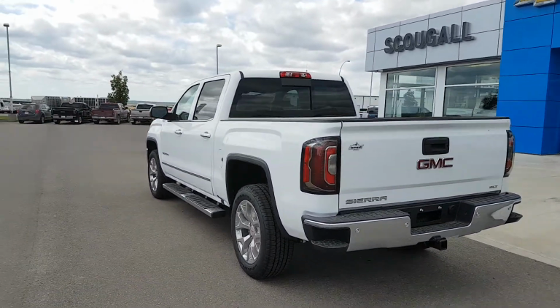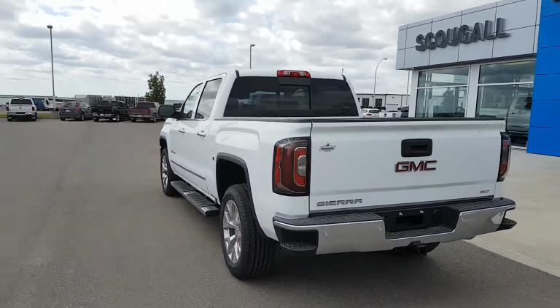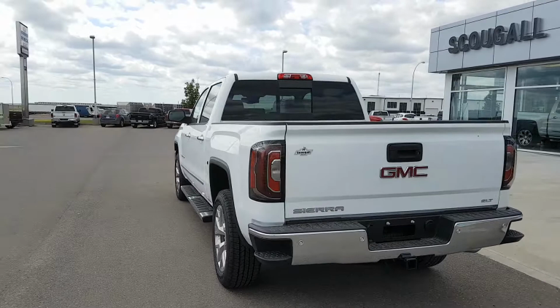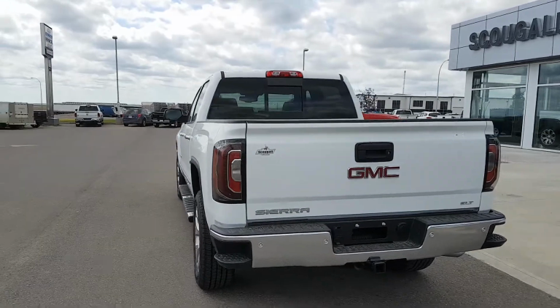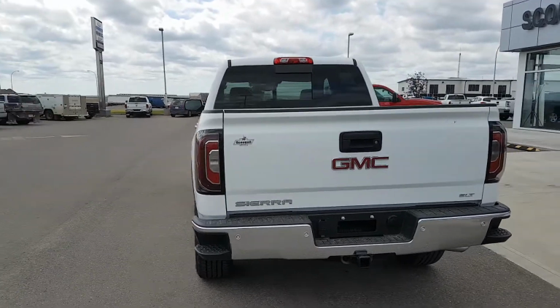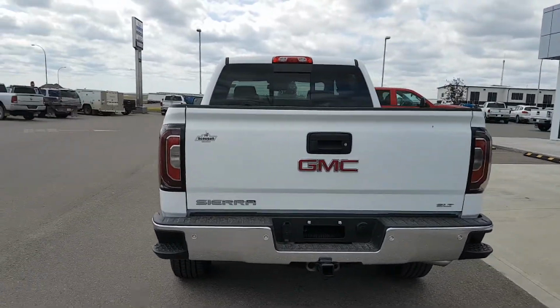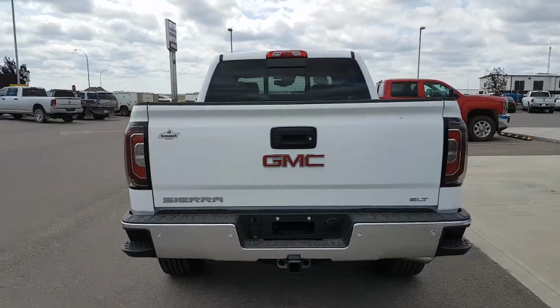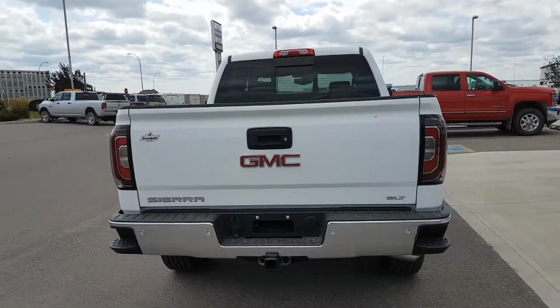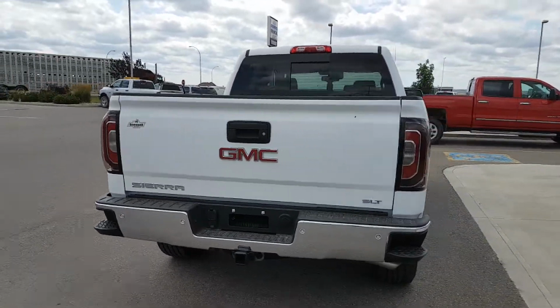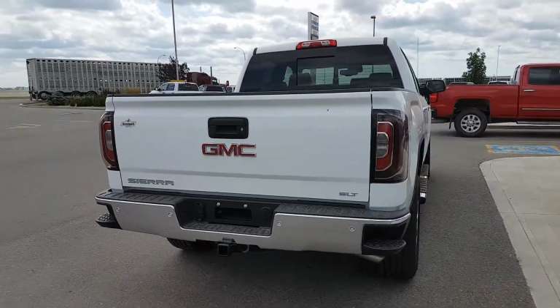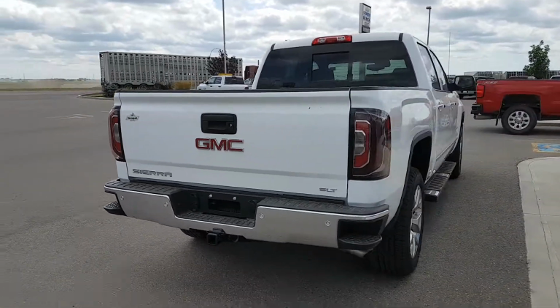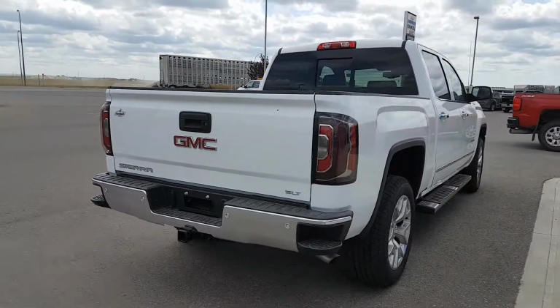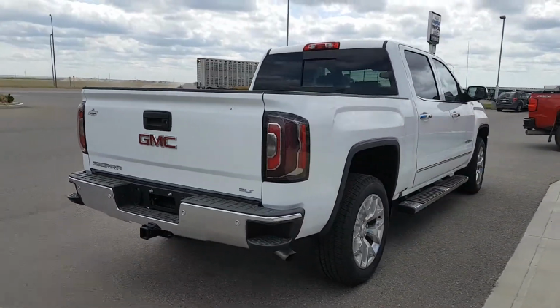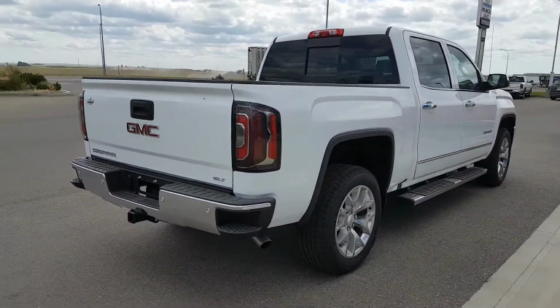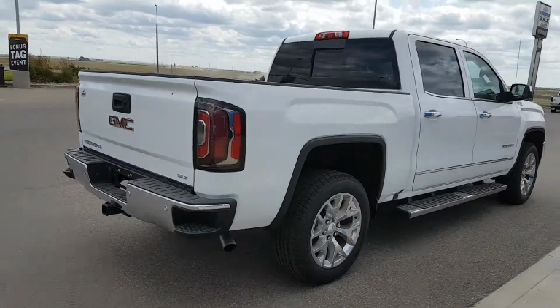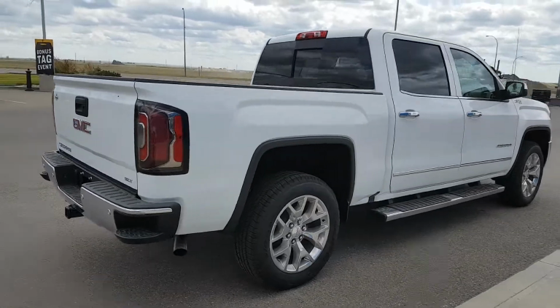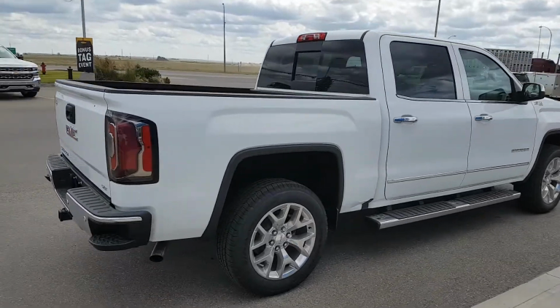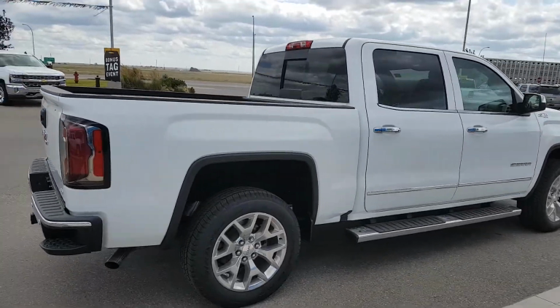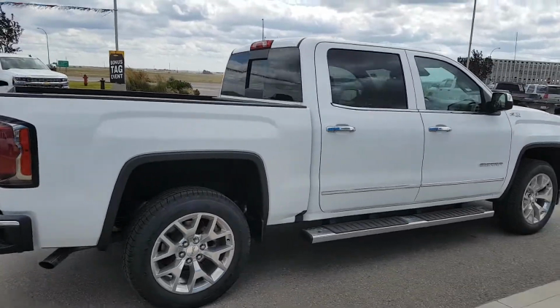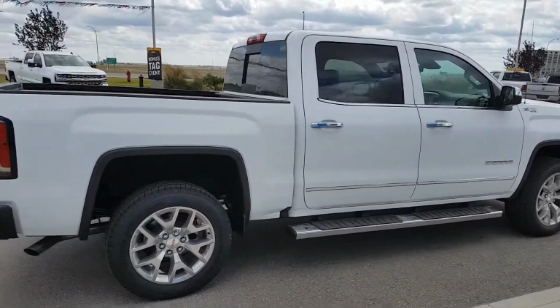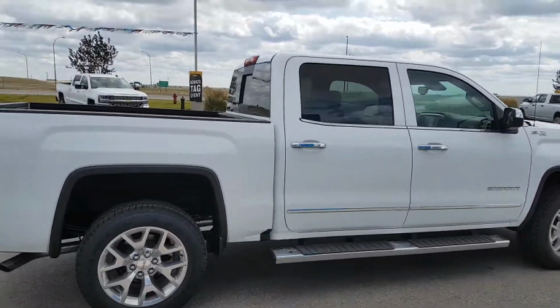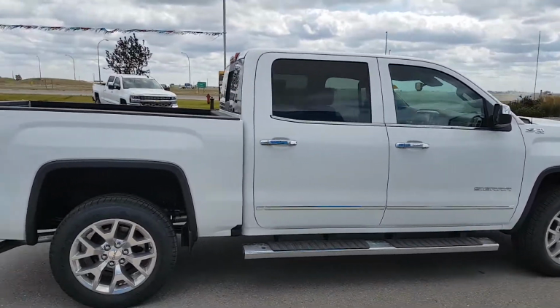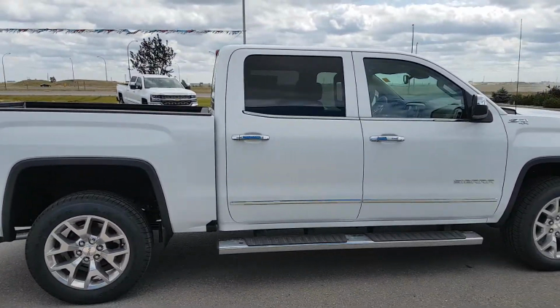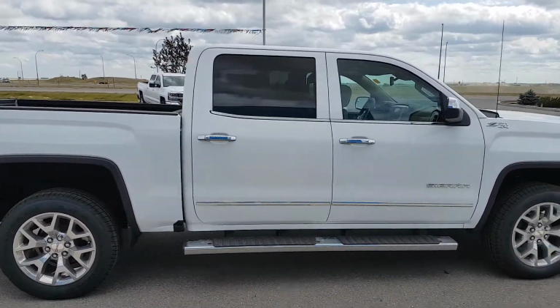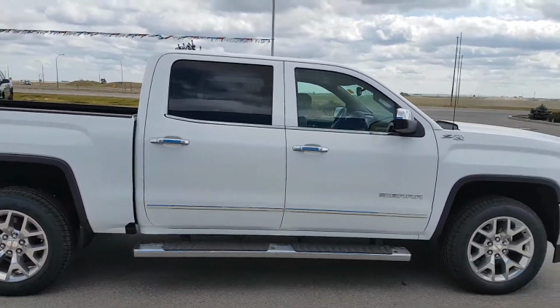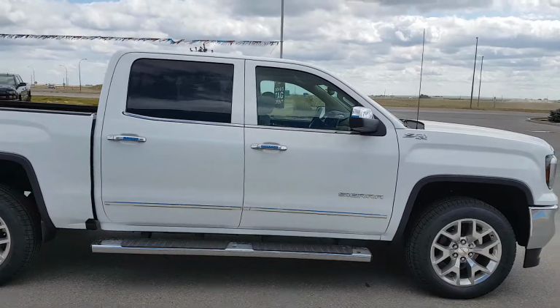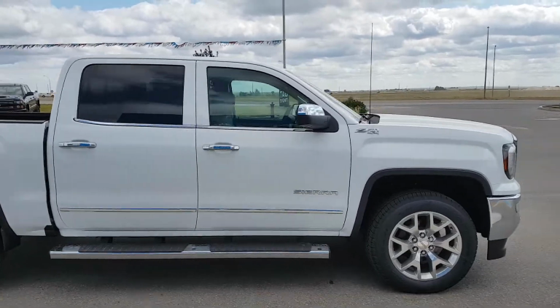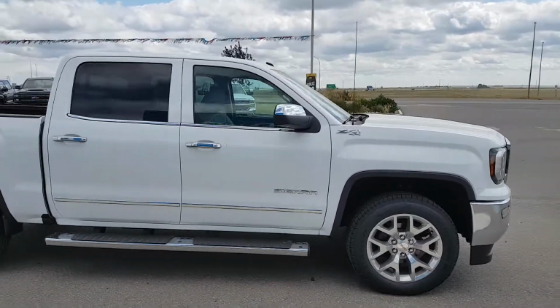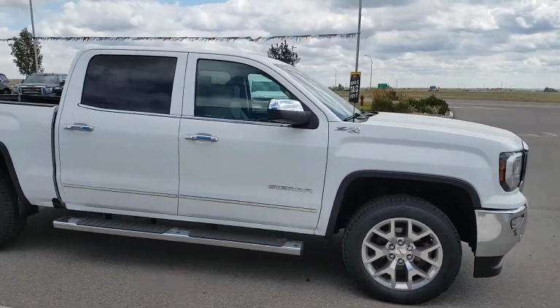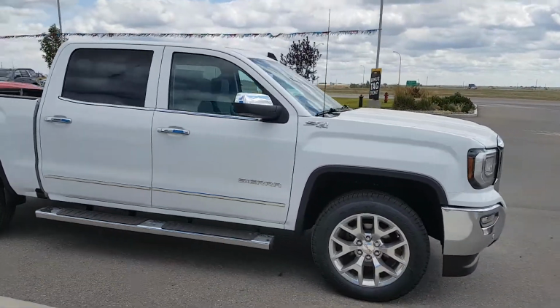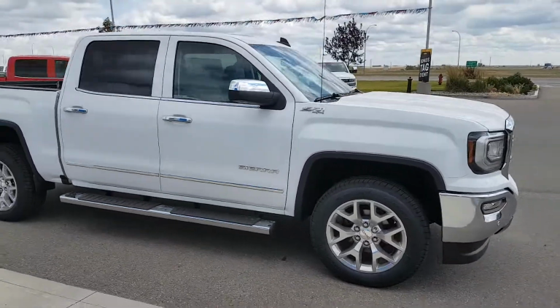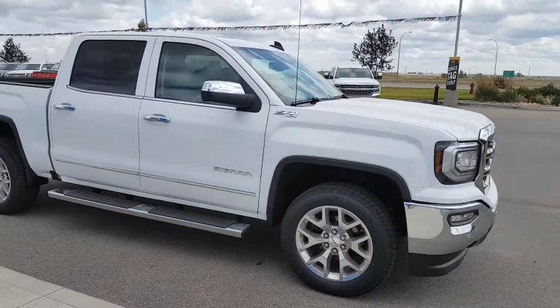This GMC Sierra is an SLT trim line, white in color. It's got 20 inch wheels, body color or chrome door handles, mirrors and running boards. Powered by a 6.2 liter 8 cylinder engine and an automatic transmission.